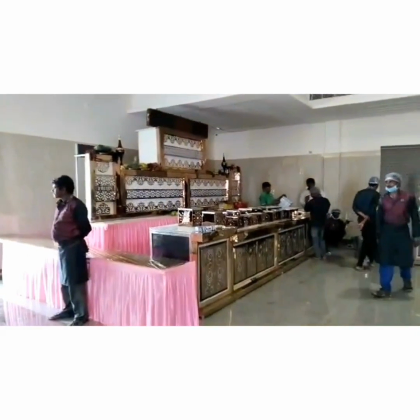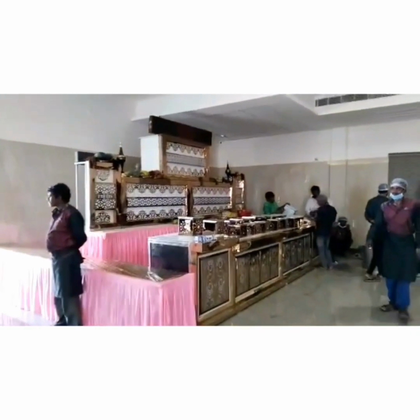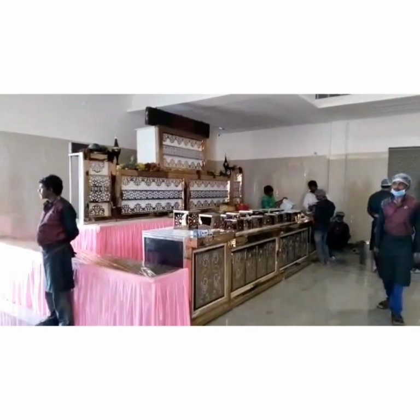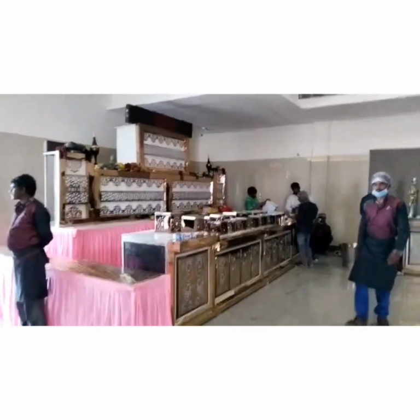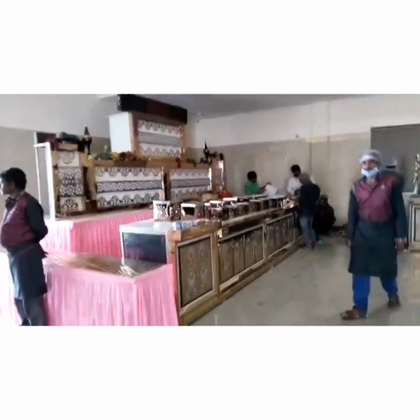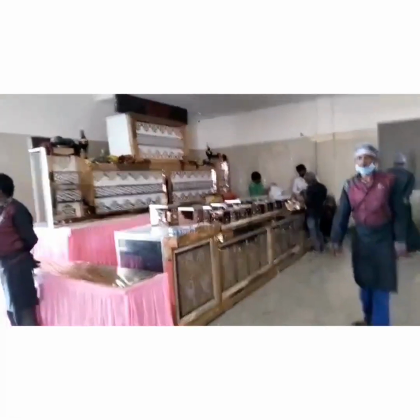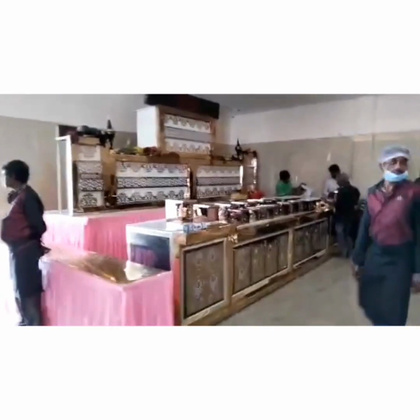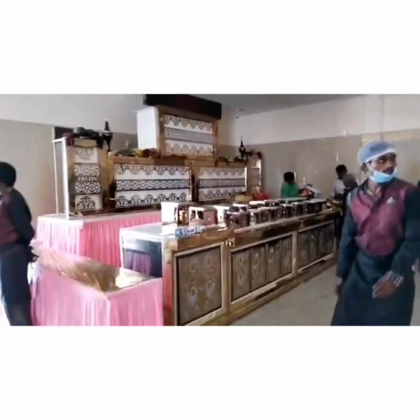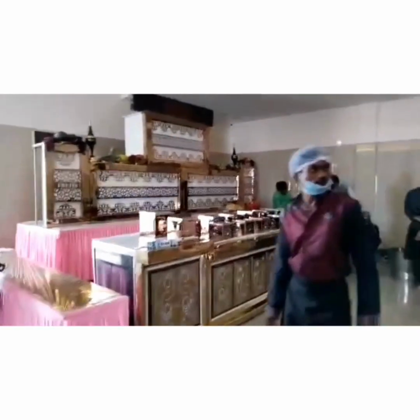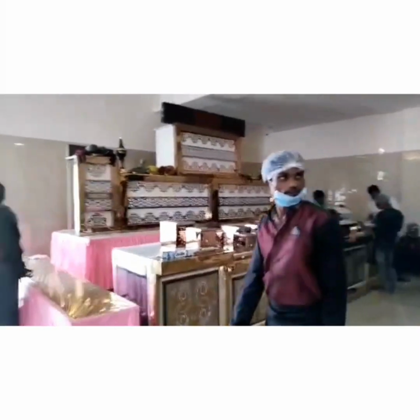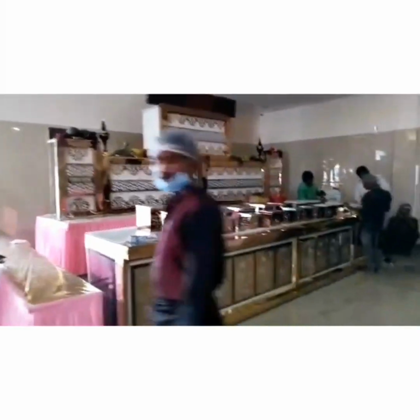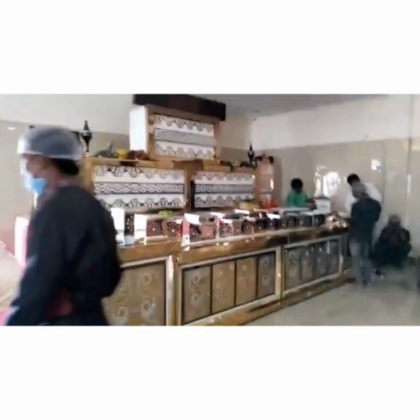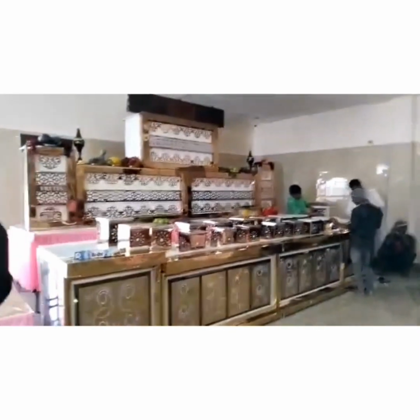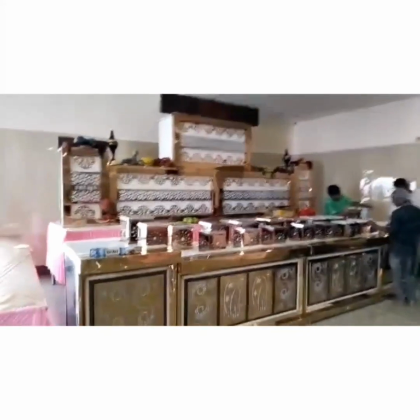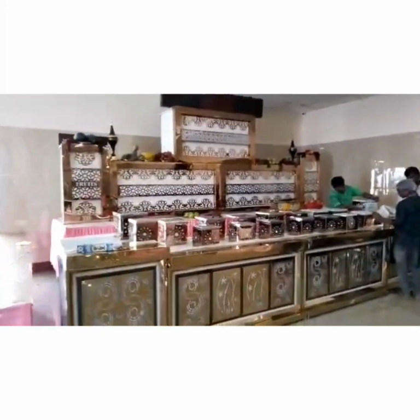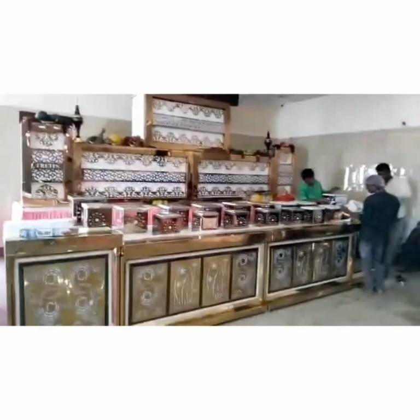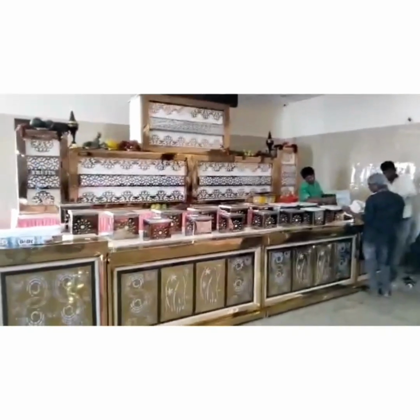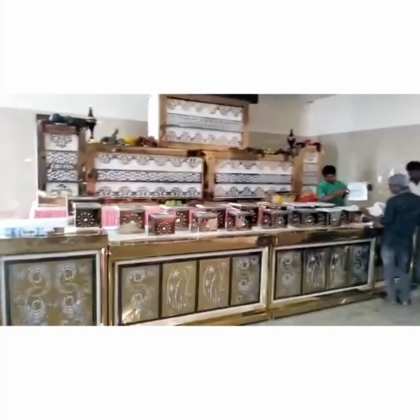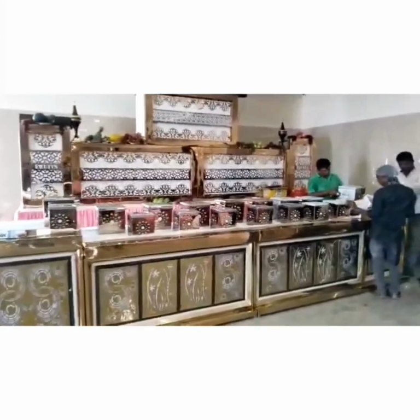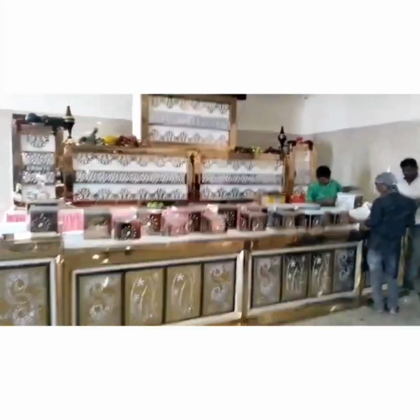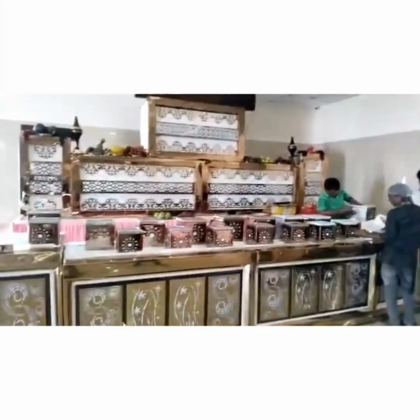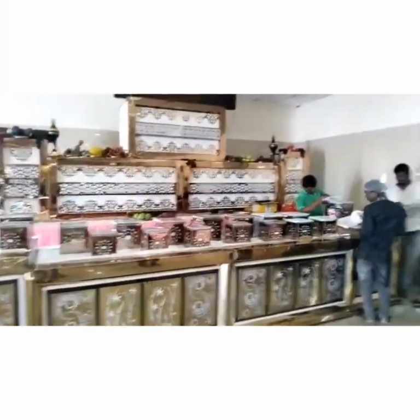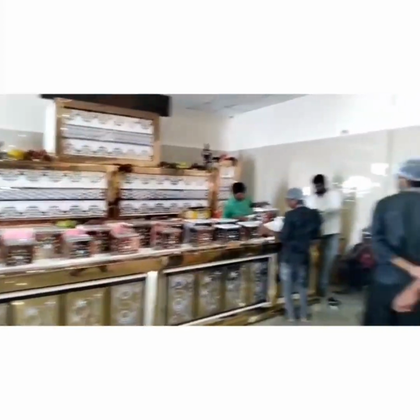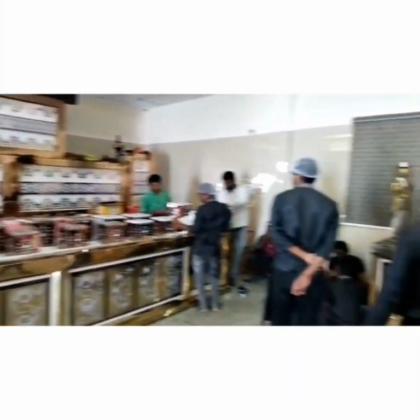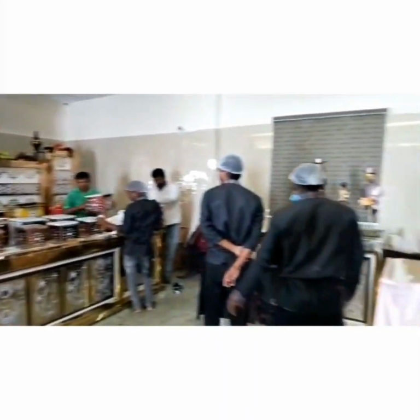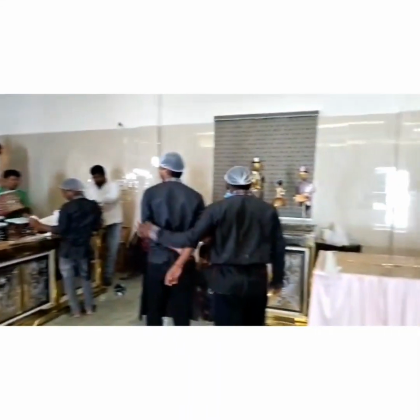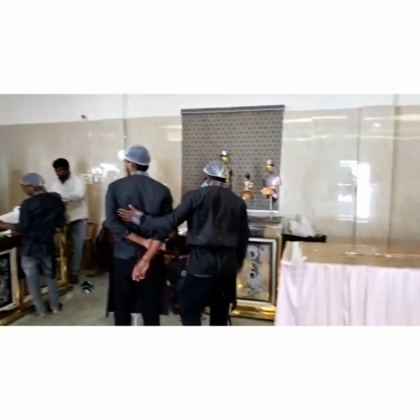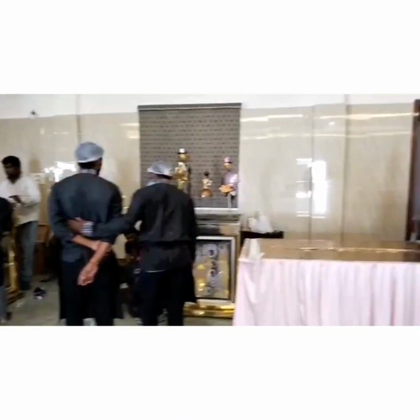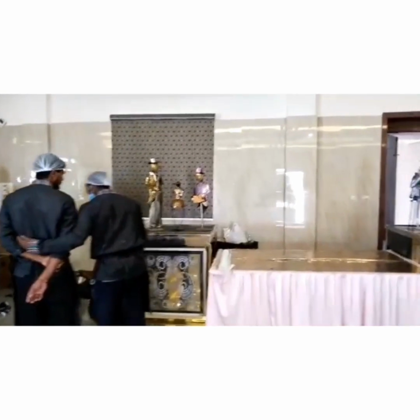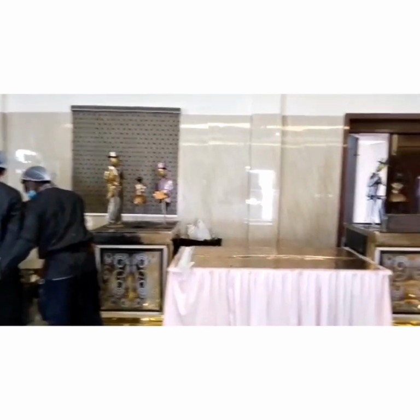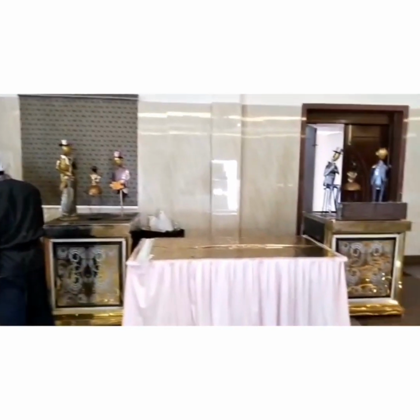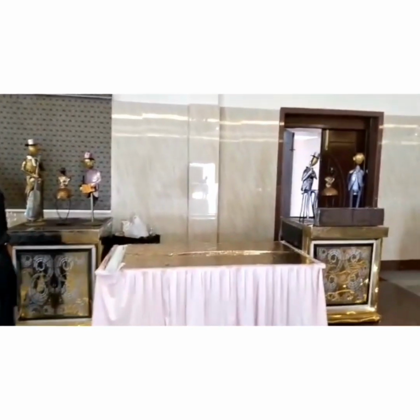We put the railing on the ground. This is the same way.